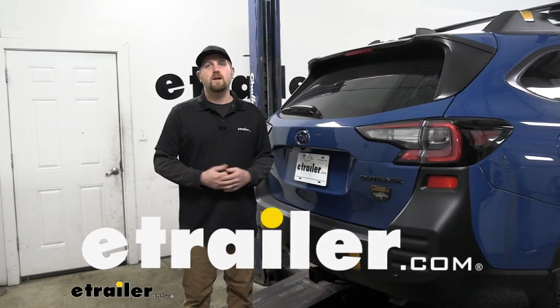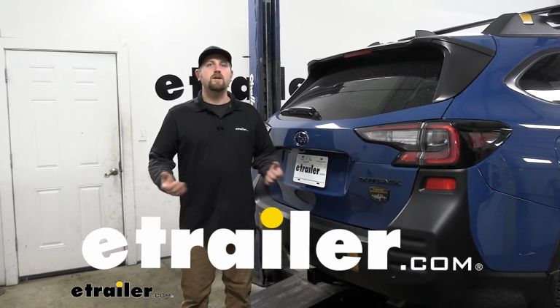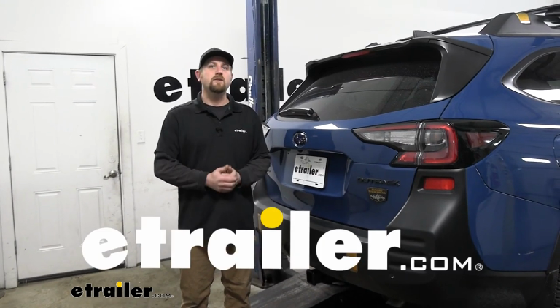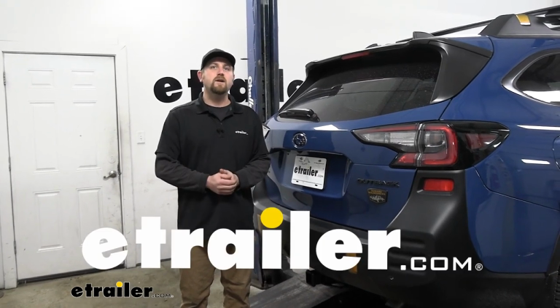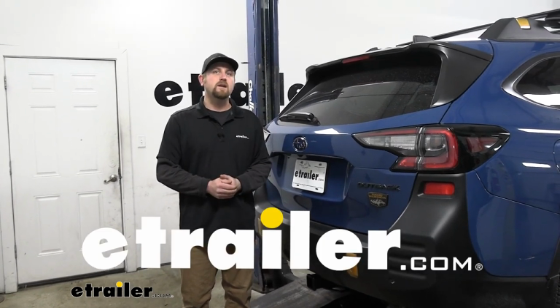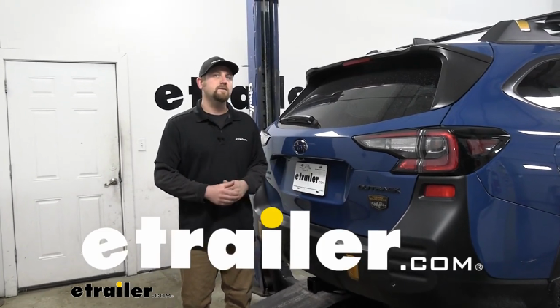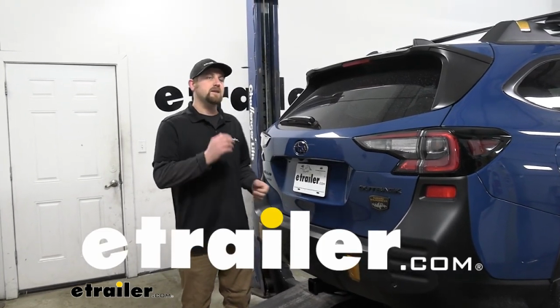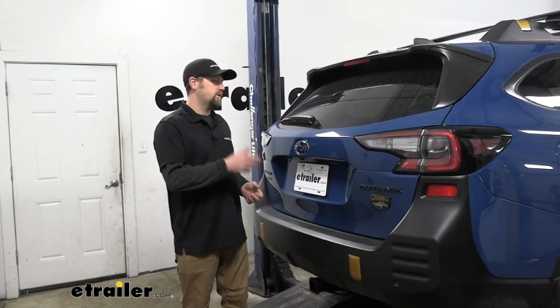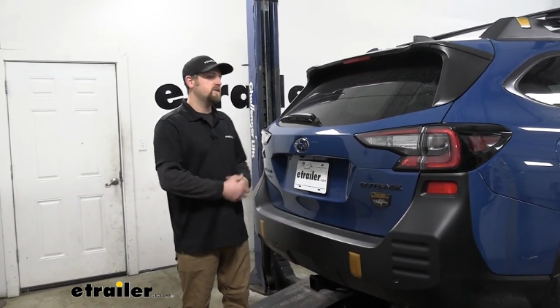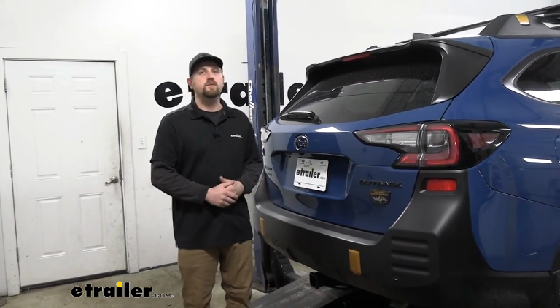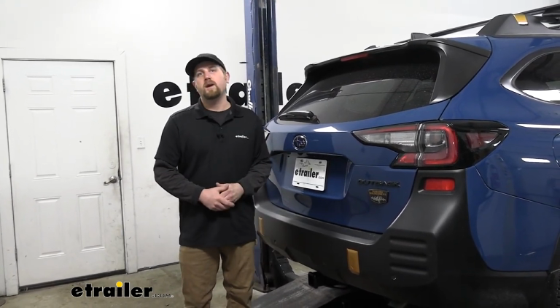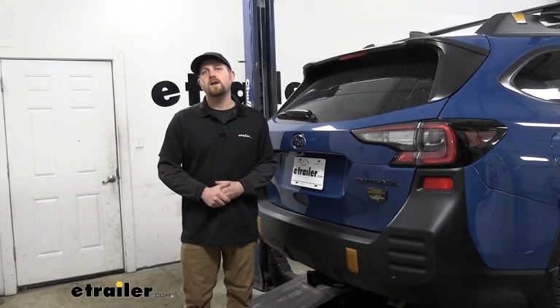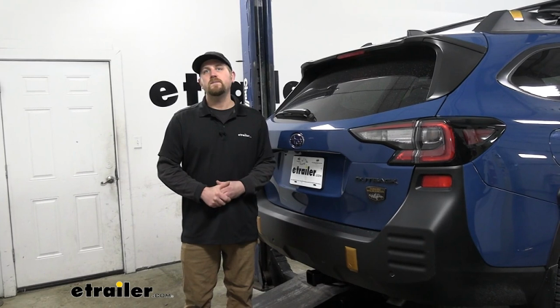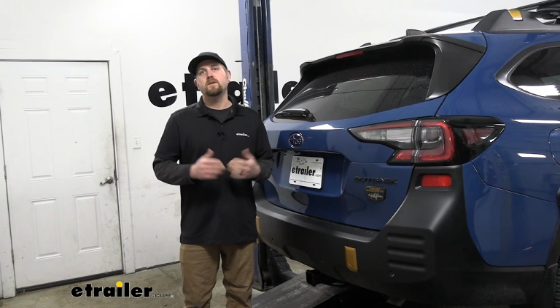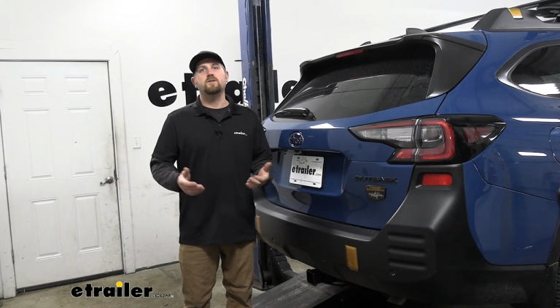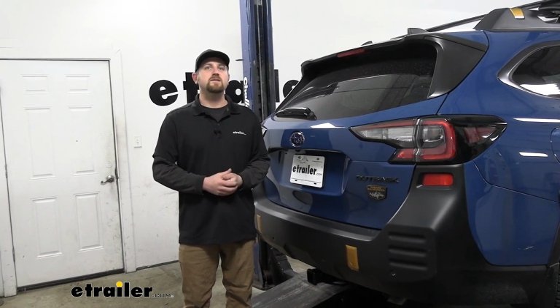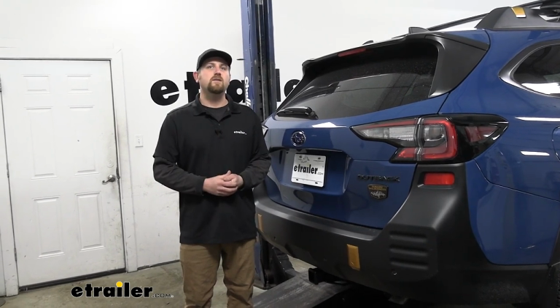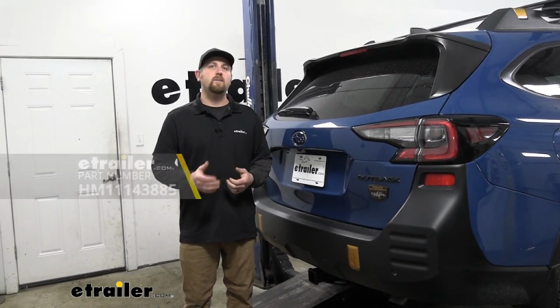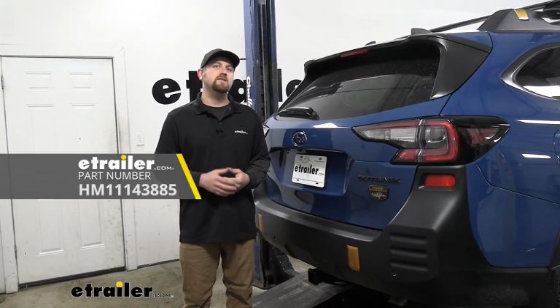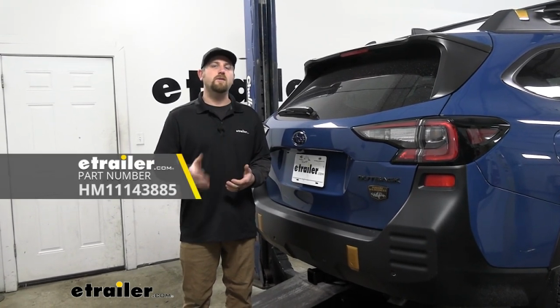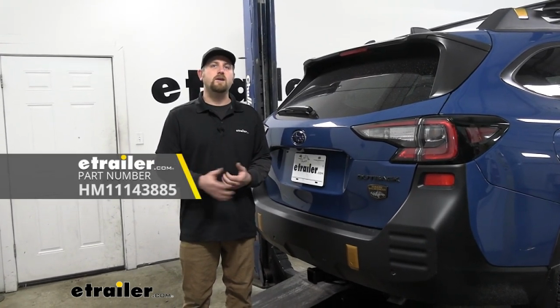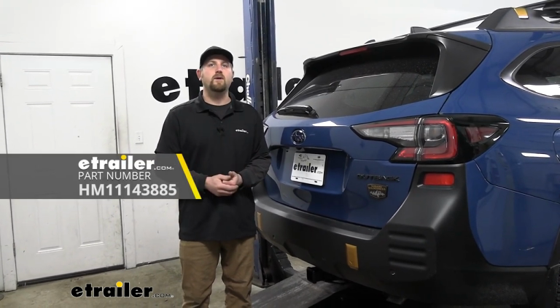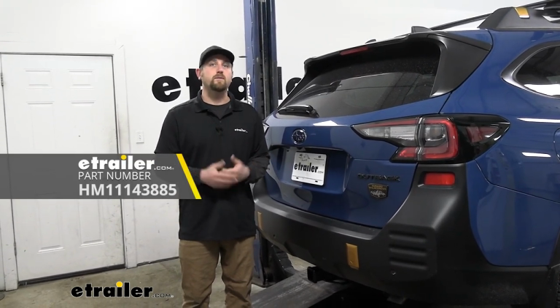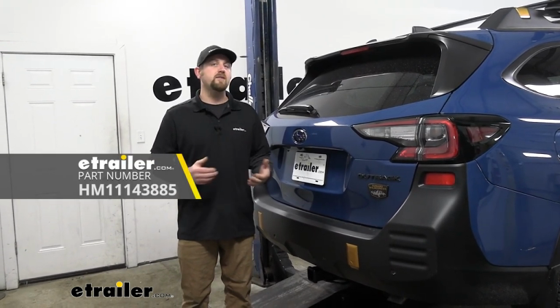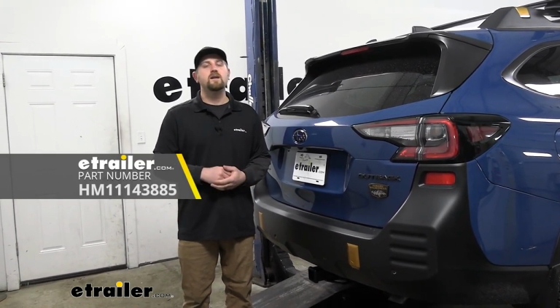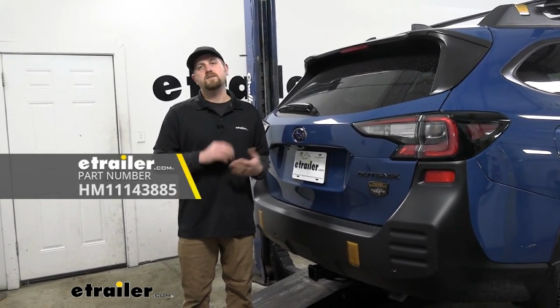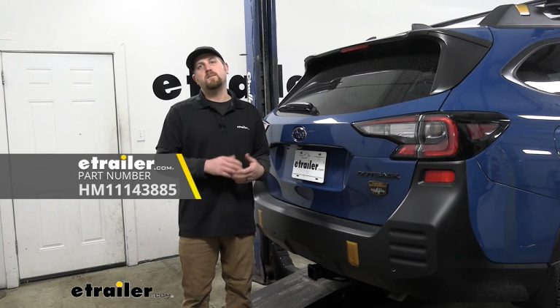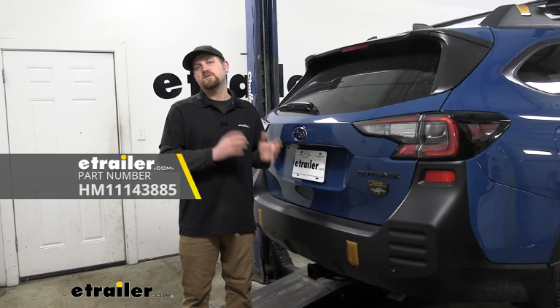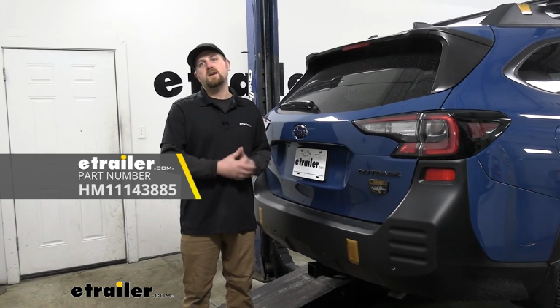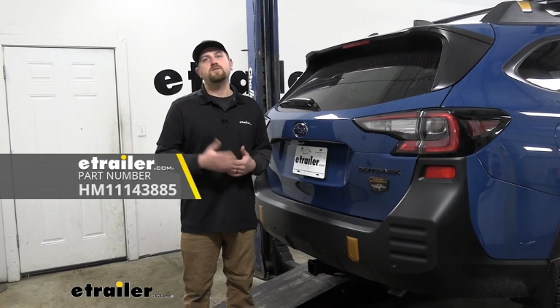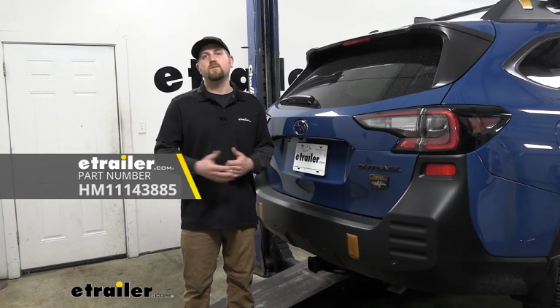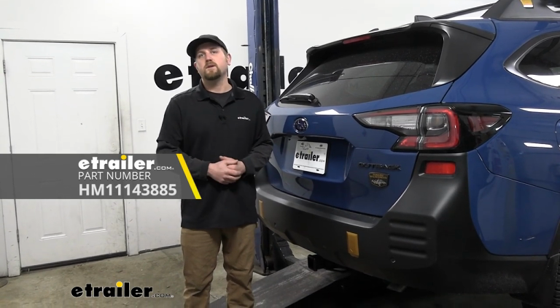Hey everybody, Ryan here at eTrailer. Today on our 2023 Subaru Outback Wagon, we're going to be showing you how to install the Hopkins trailer wiring kit. But before we get into that, let me just take a minute, check this out, and make sure it's going to work for you.